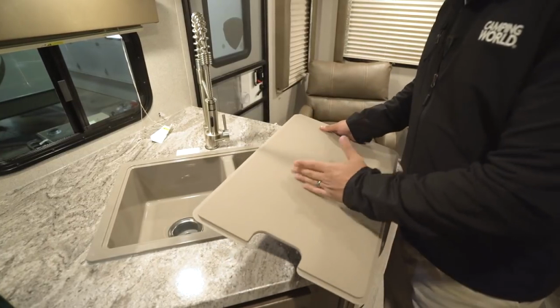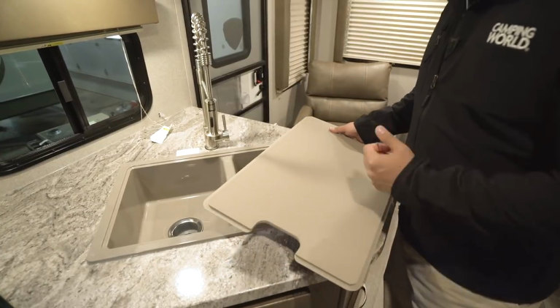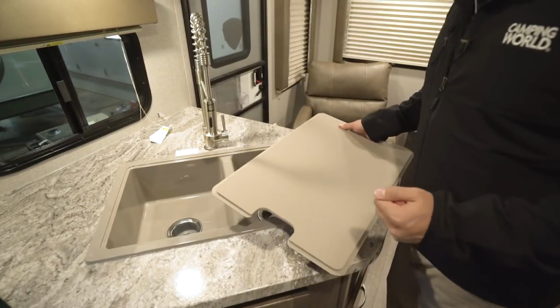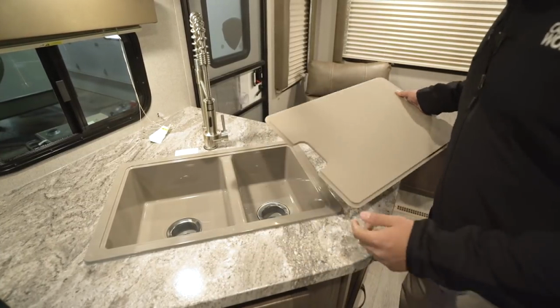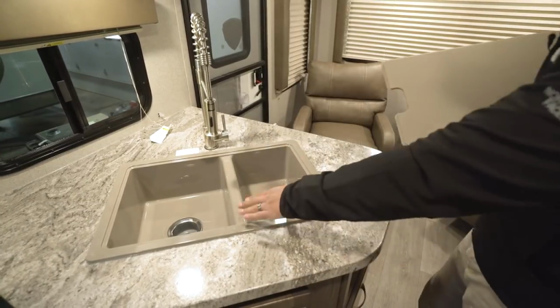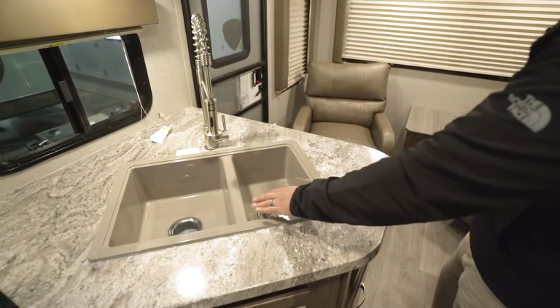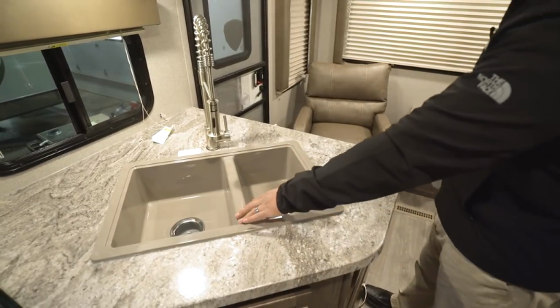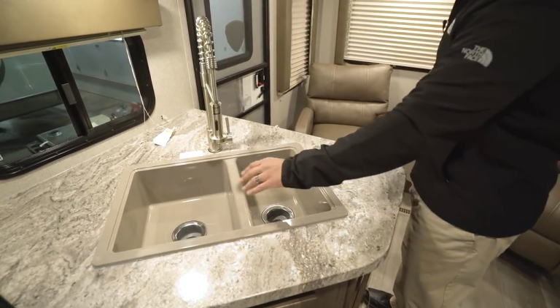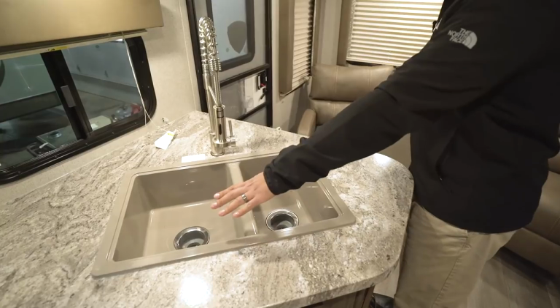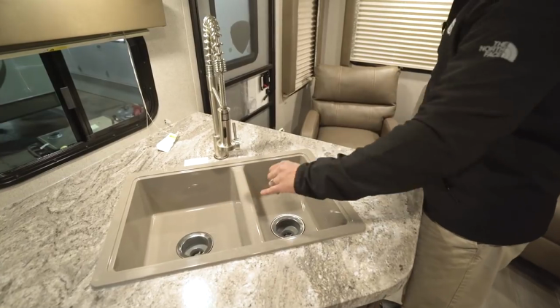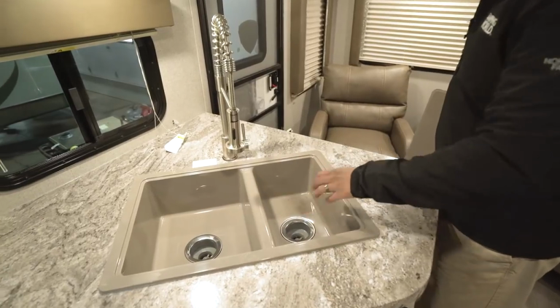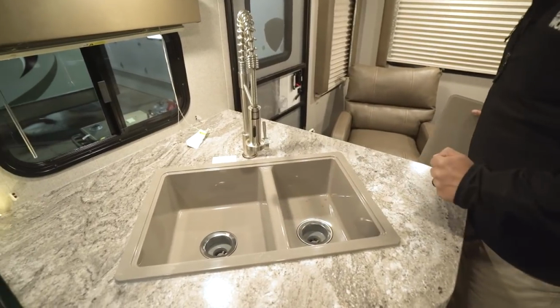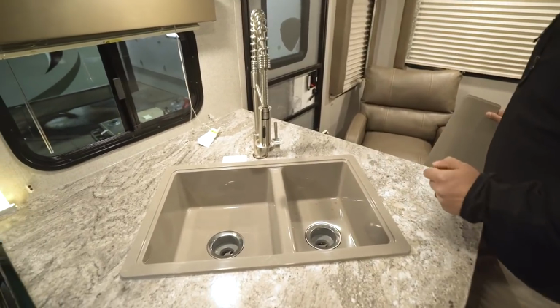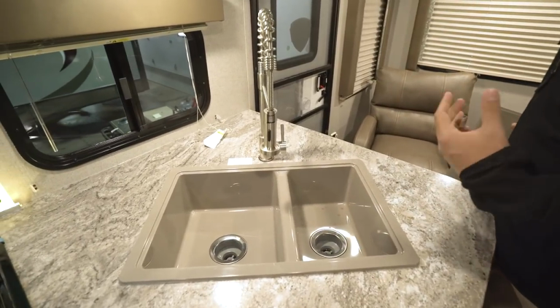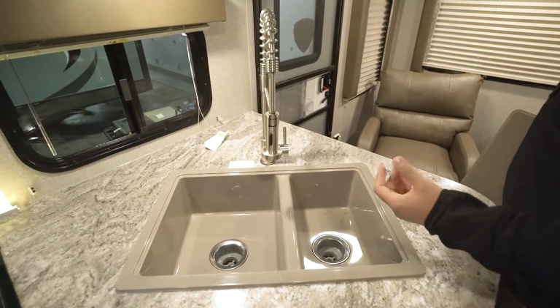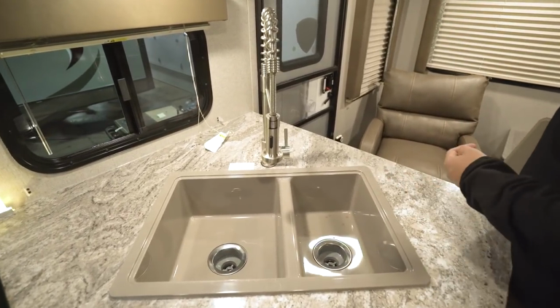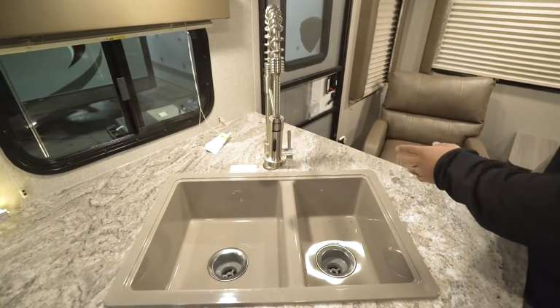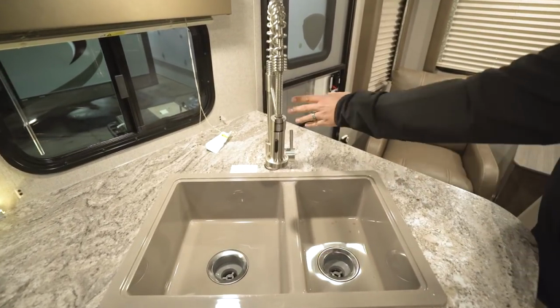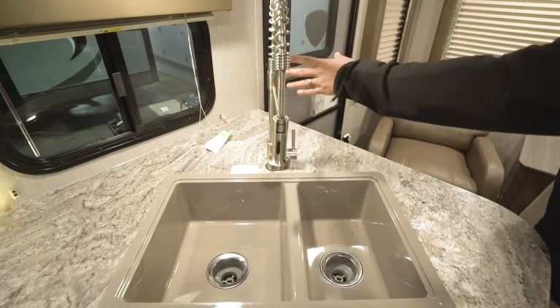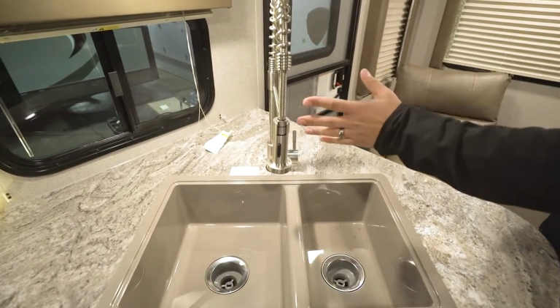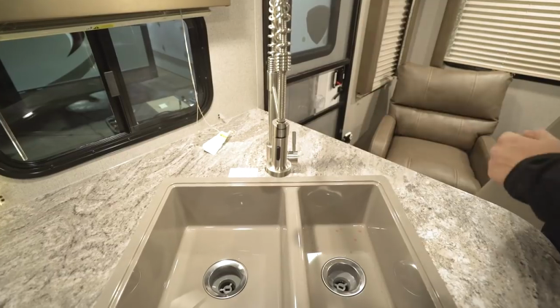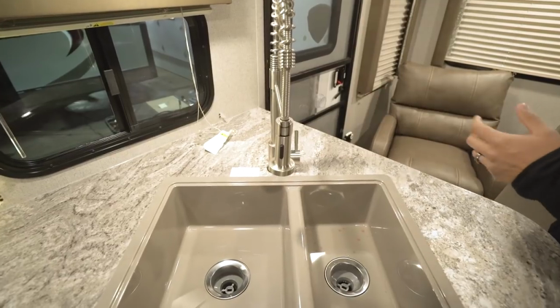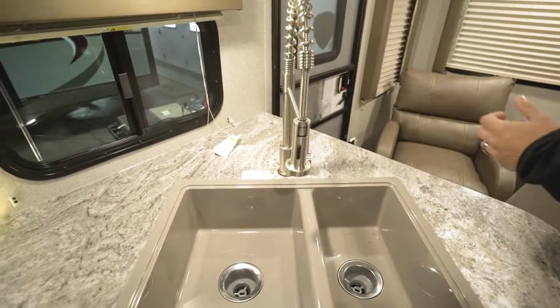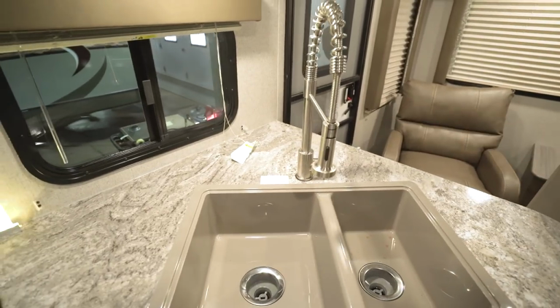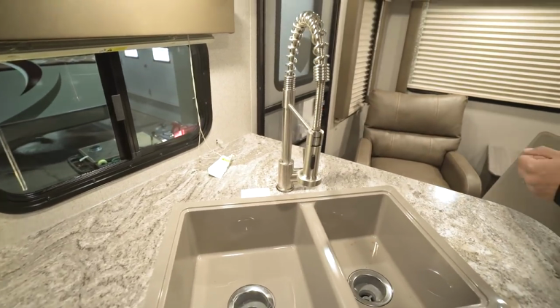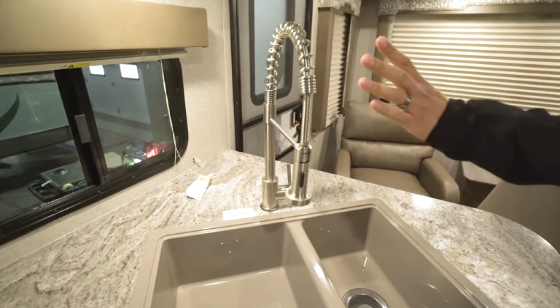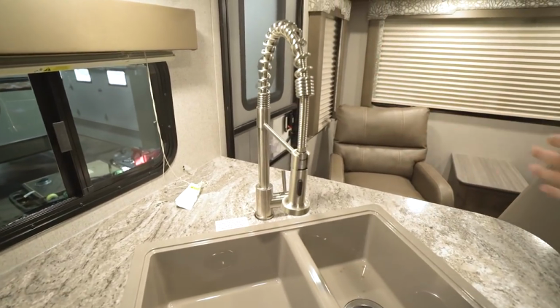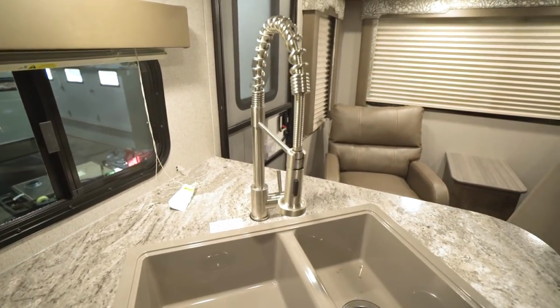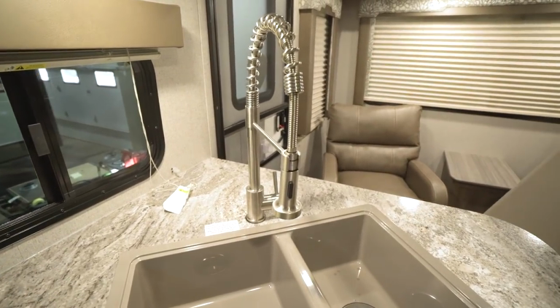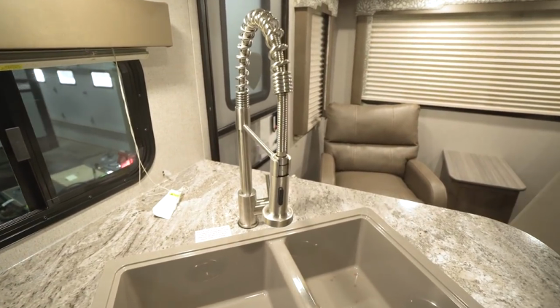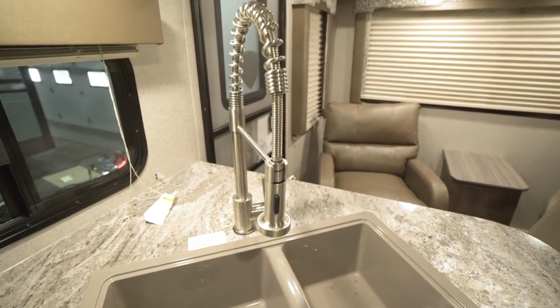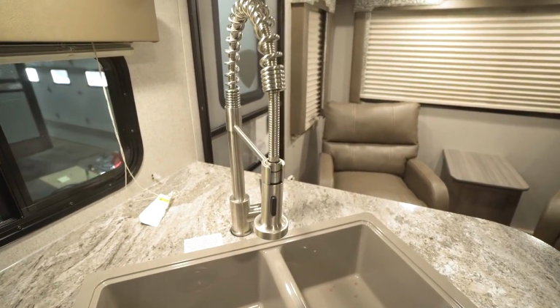It's a nice big sink — larger bowl on the left, smaller one on the right — perfect for washing and rinsing dishes. You have the upgraded residential-style faucet with almost a slight industrial look, following that residential trend.